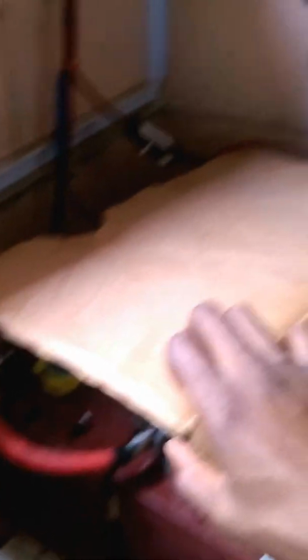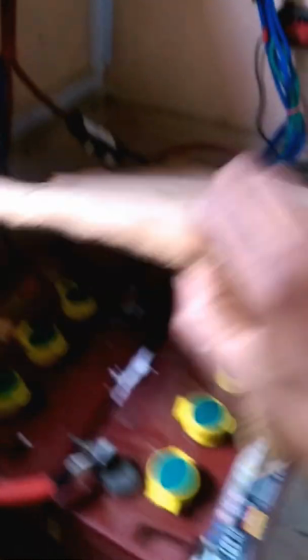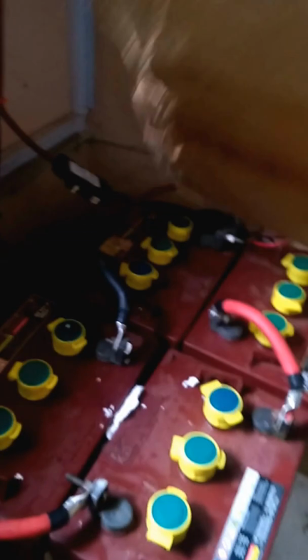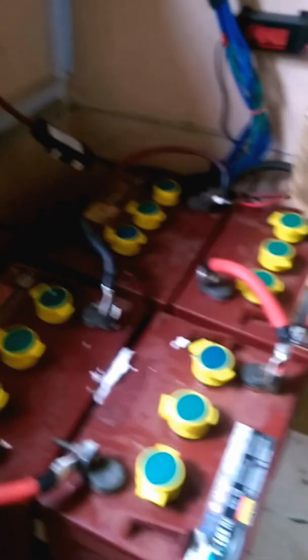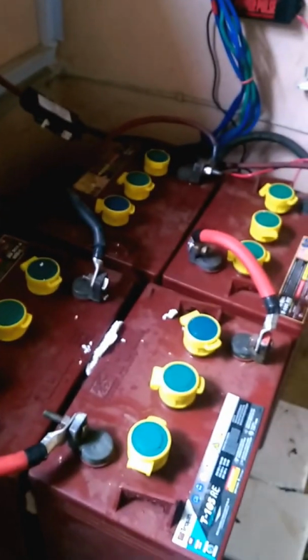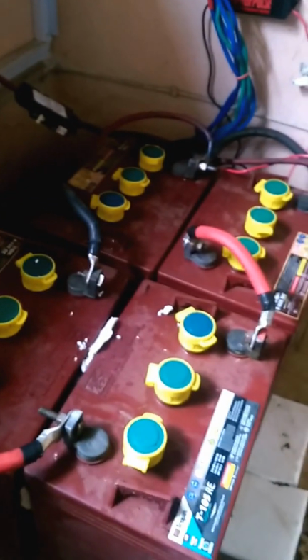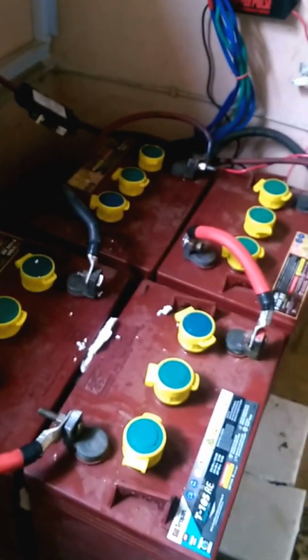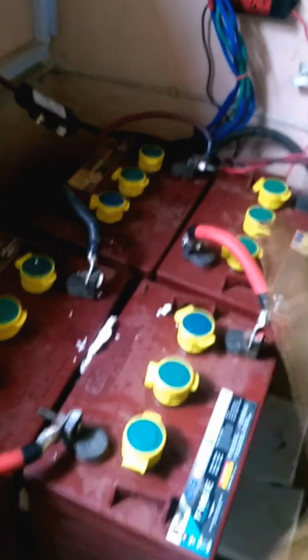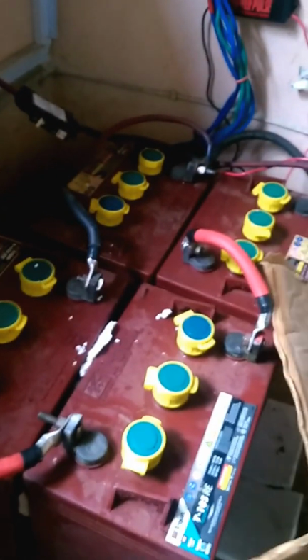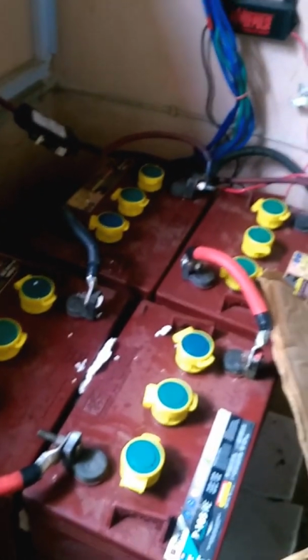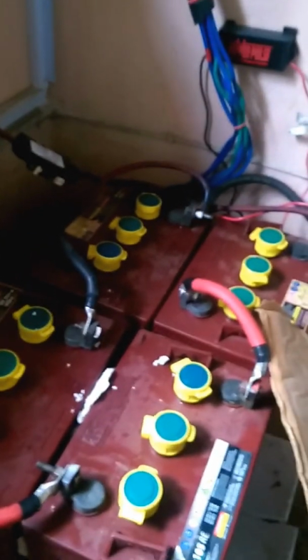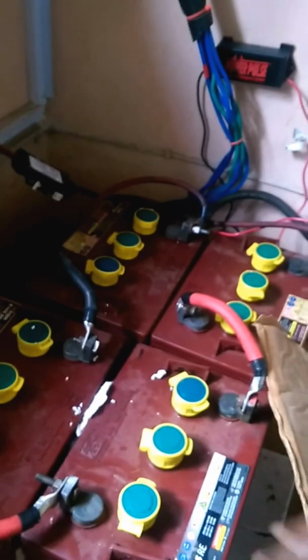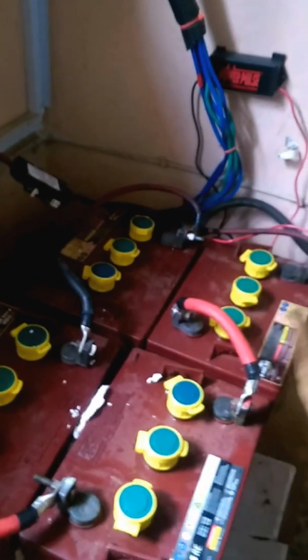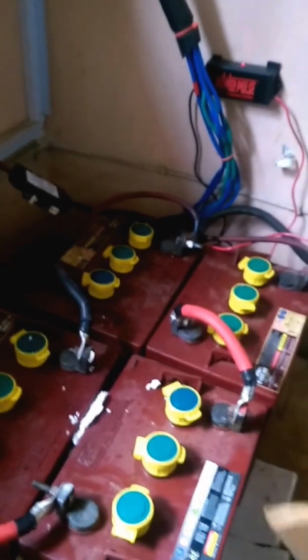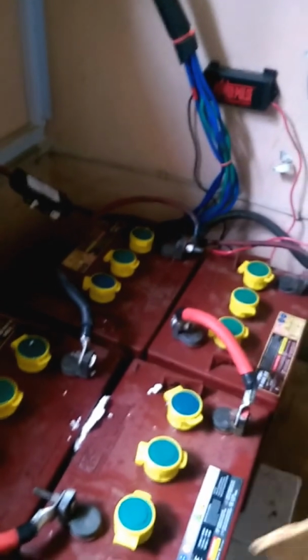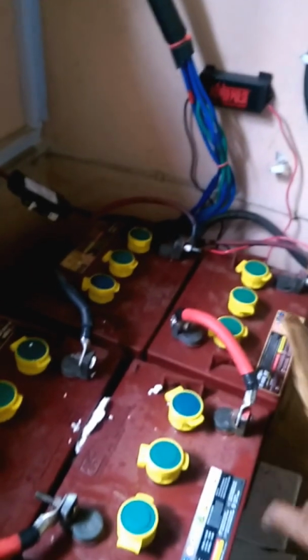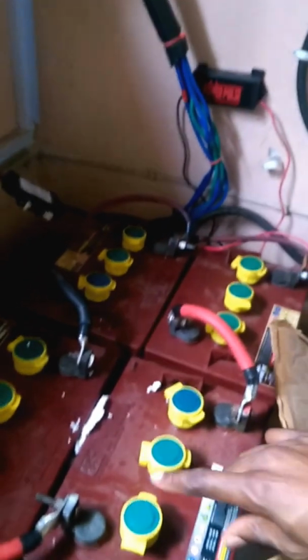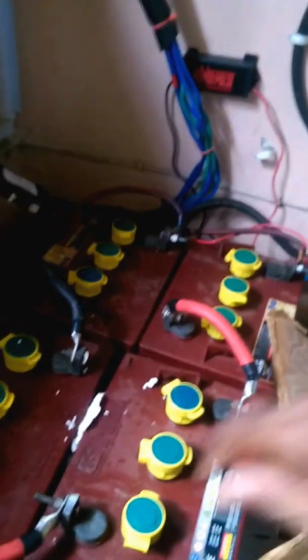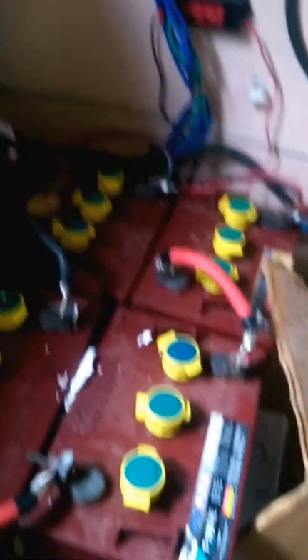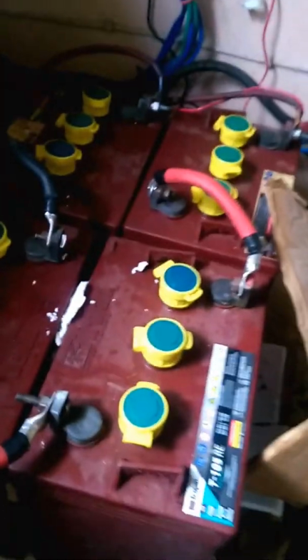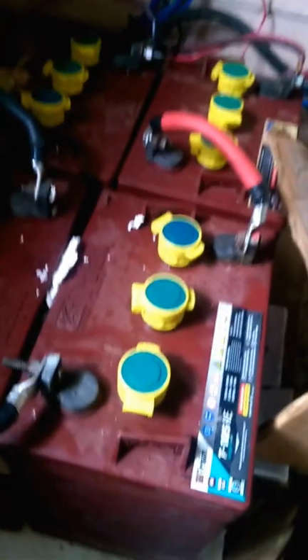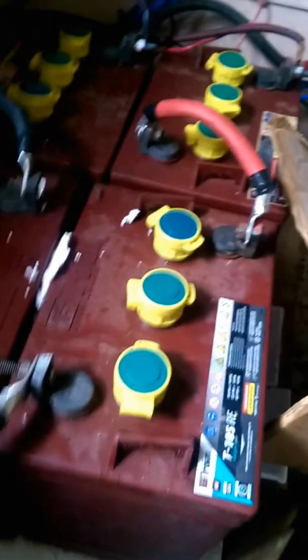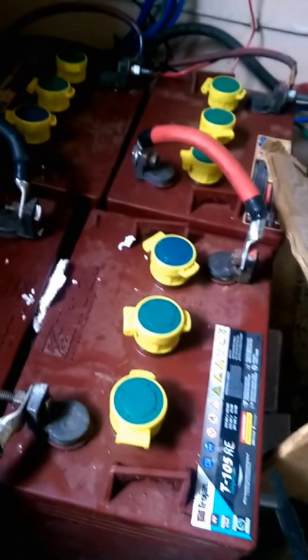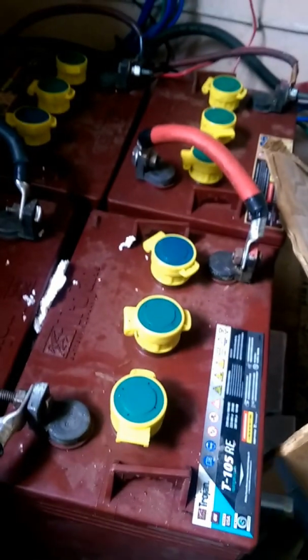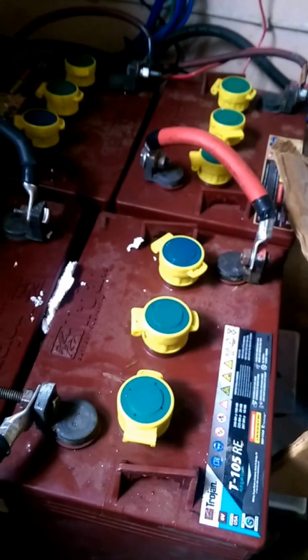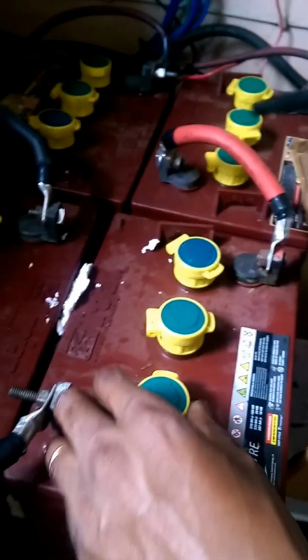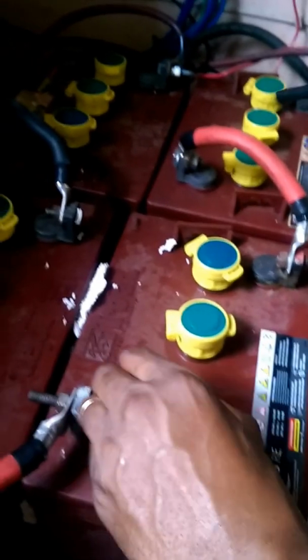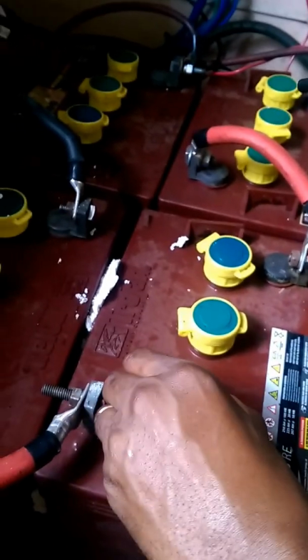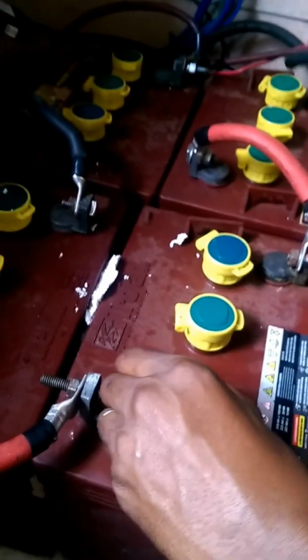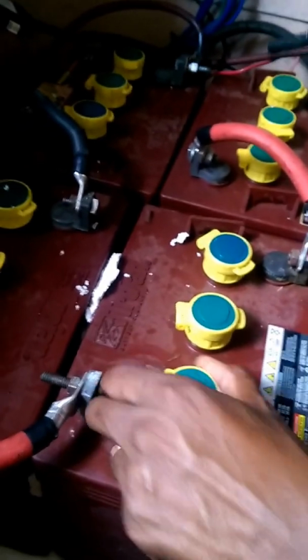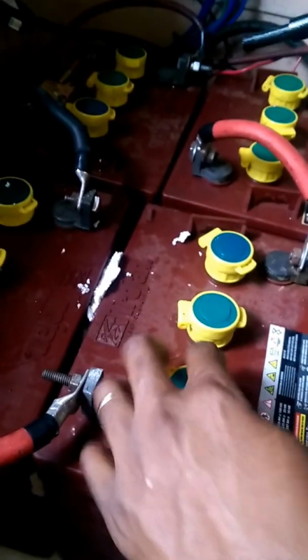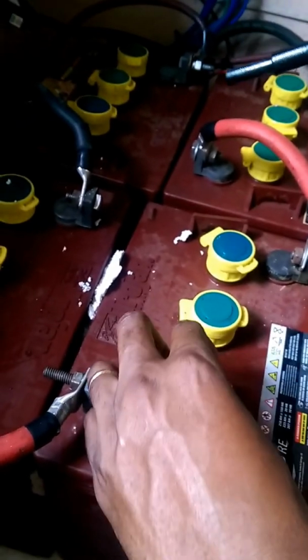I'm going to check the specific gravity using an electrolyte tester of just one battery, and you'll see a huge difference.